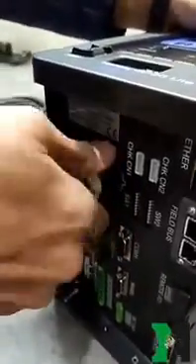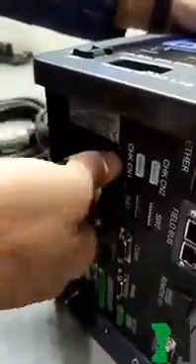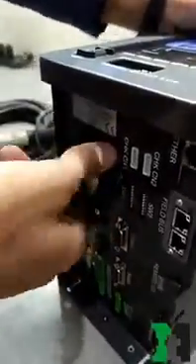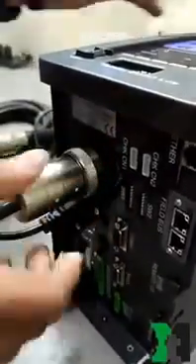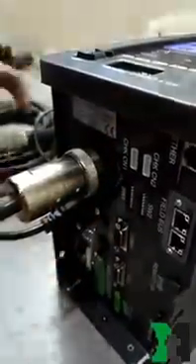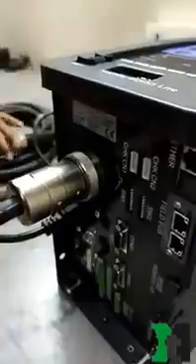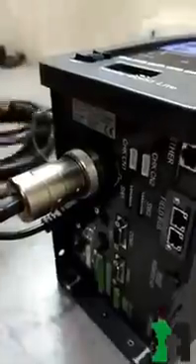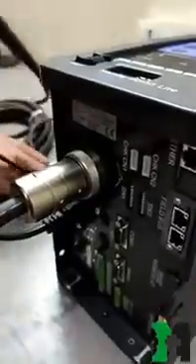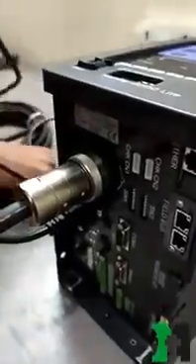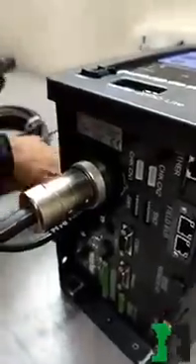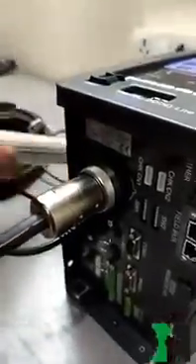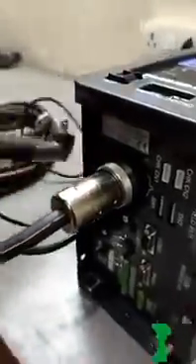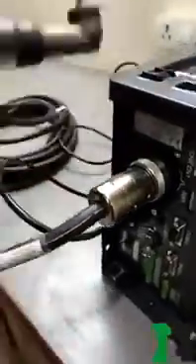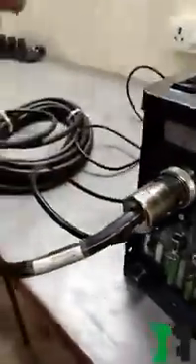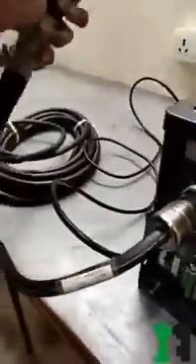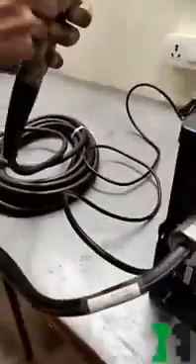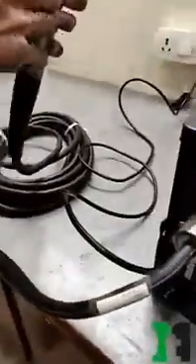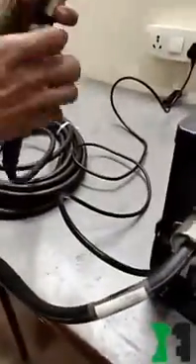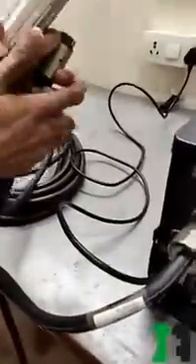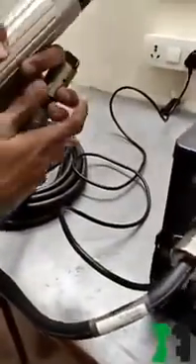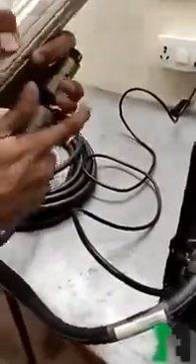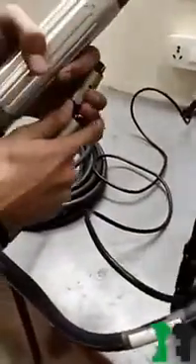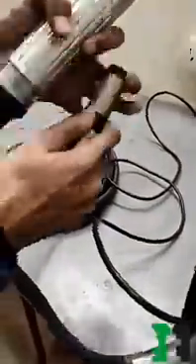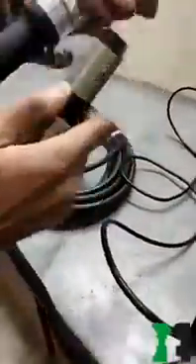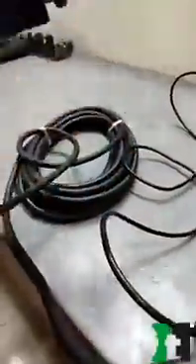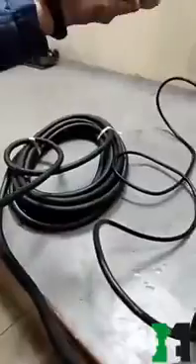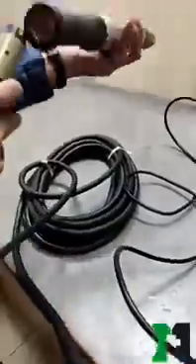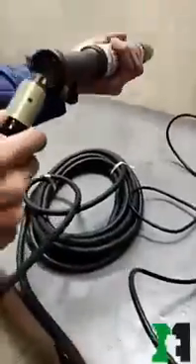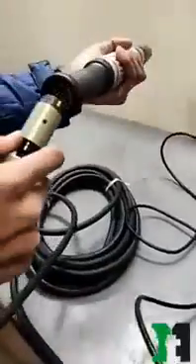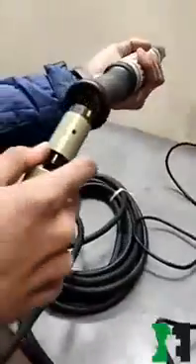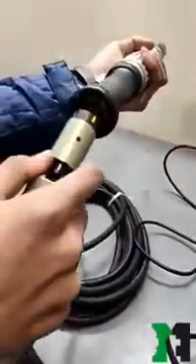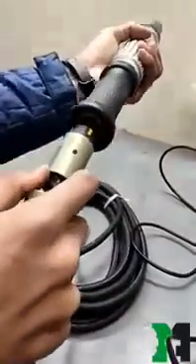Step 3: This is the controller of this tool, and there are some settings keys on the panel of the controller which are used to feed some data.